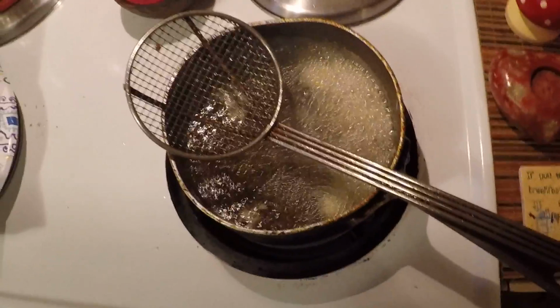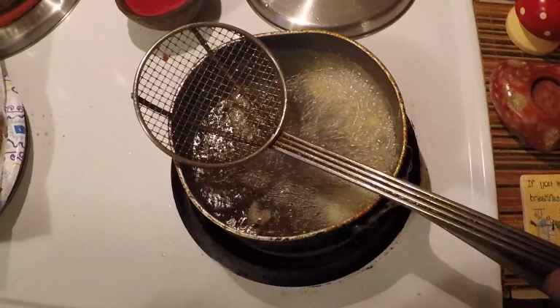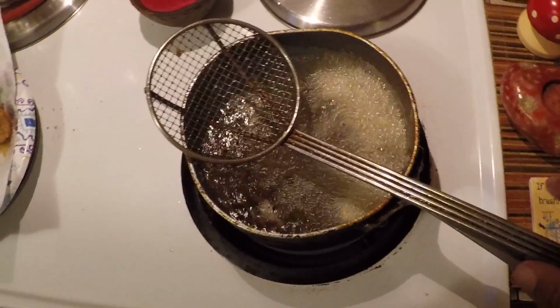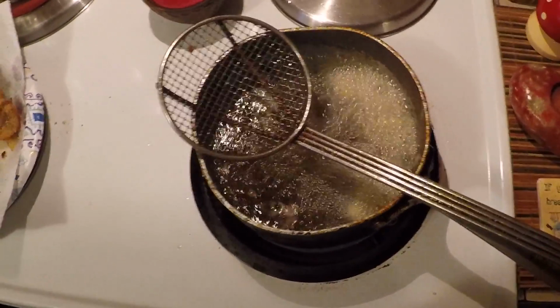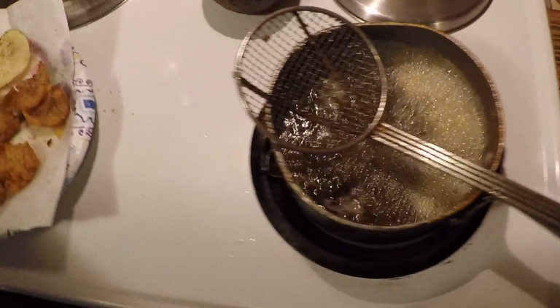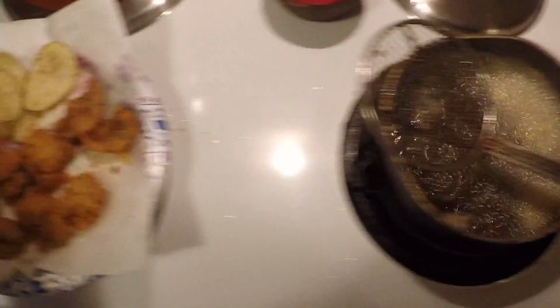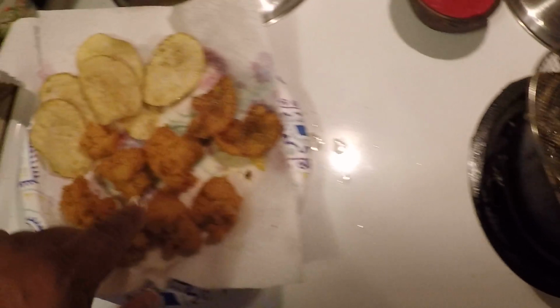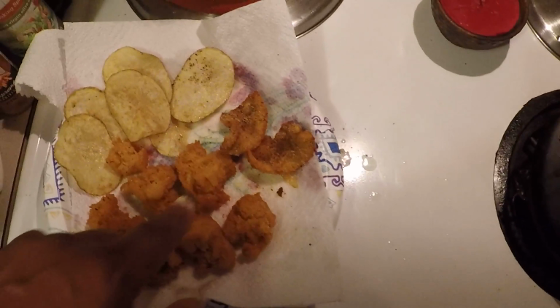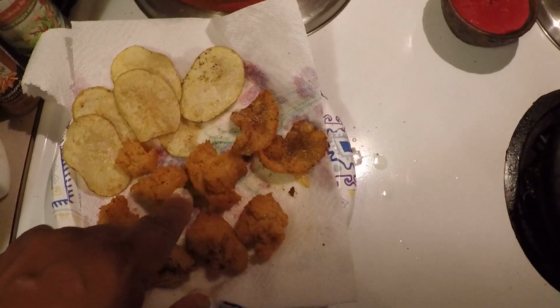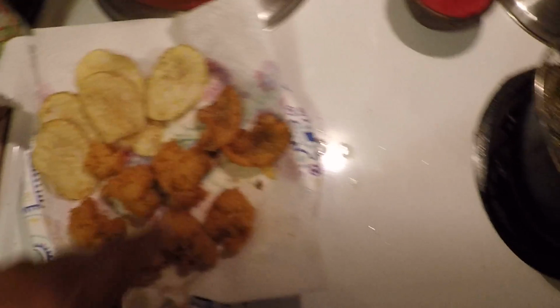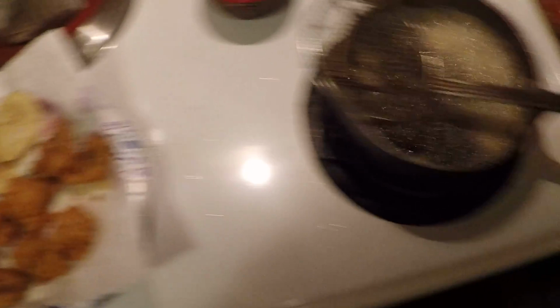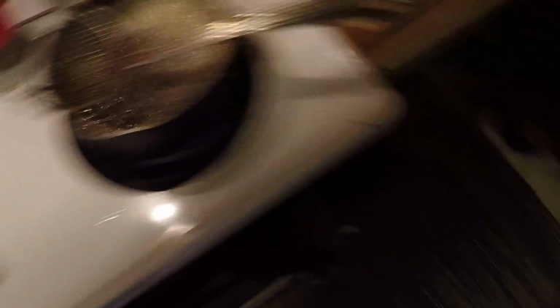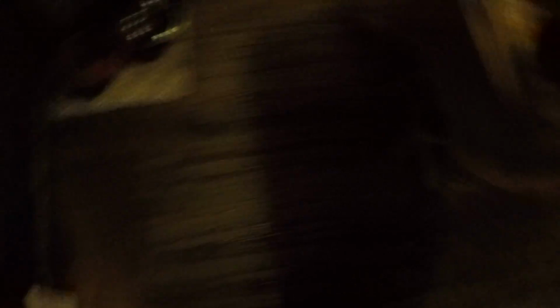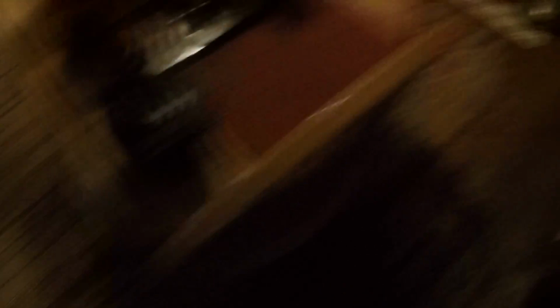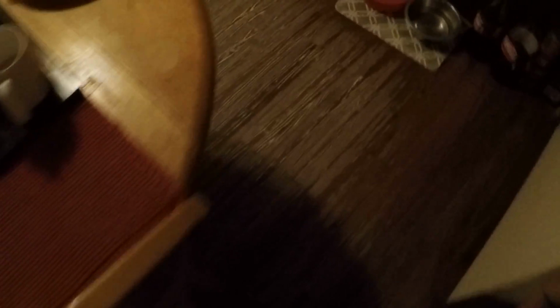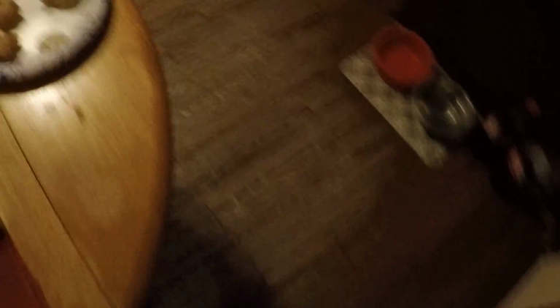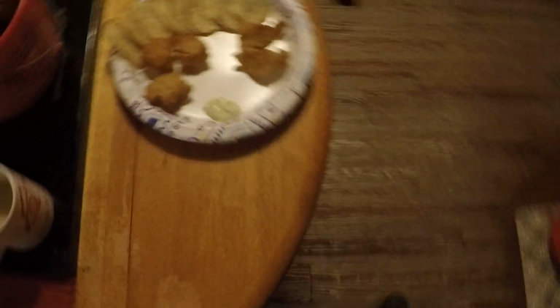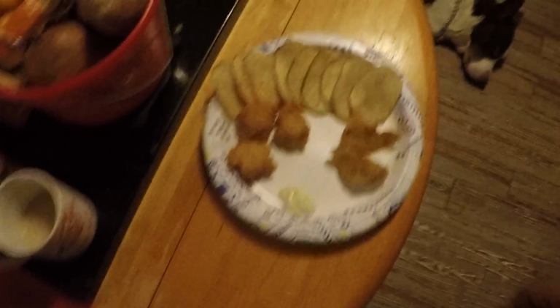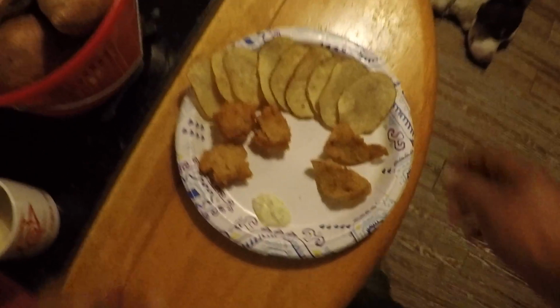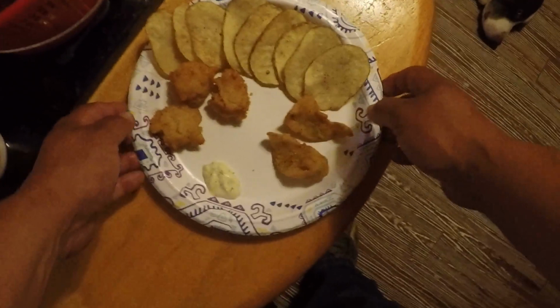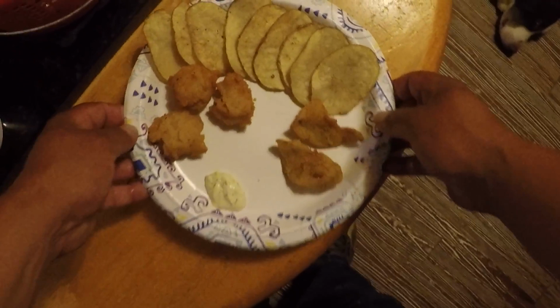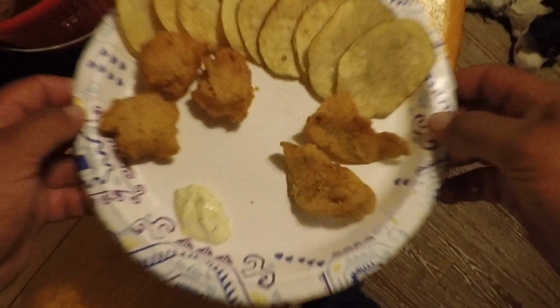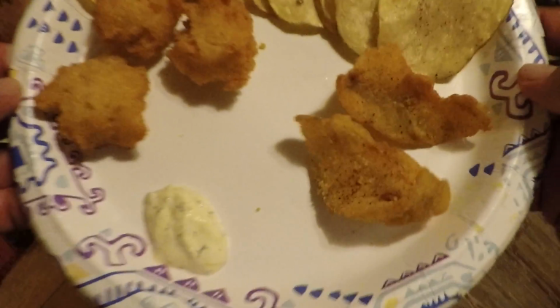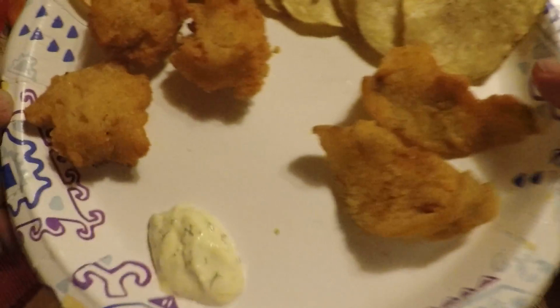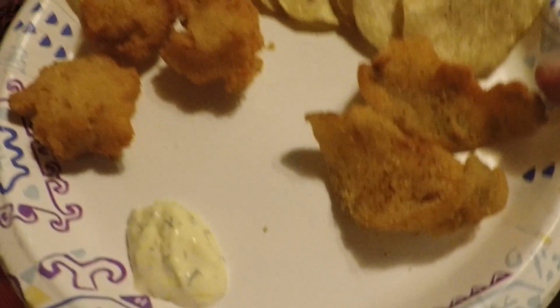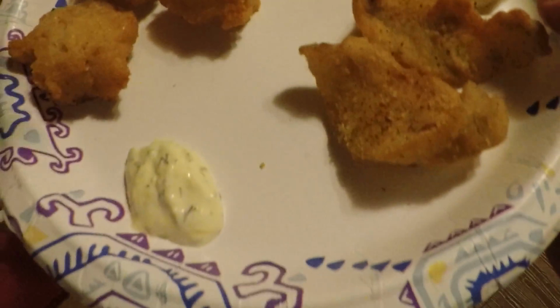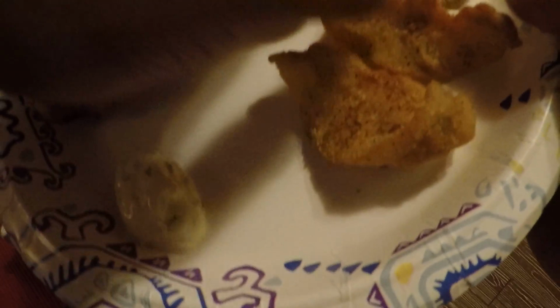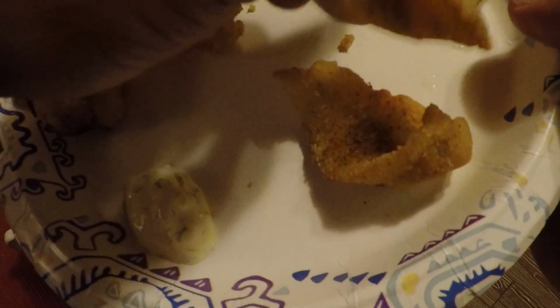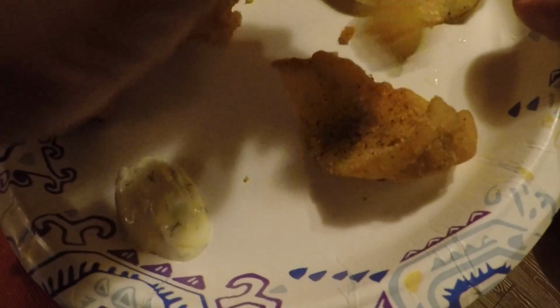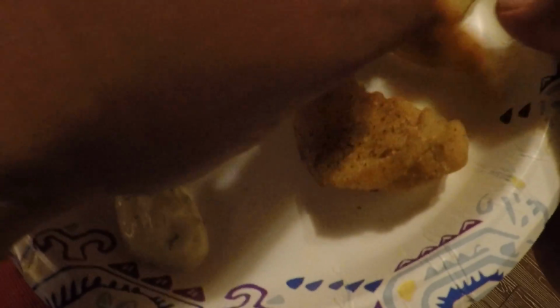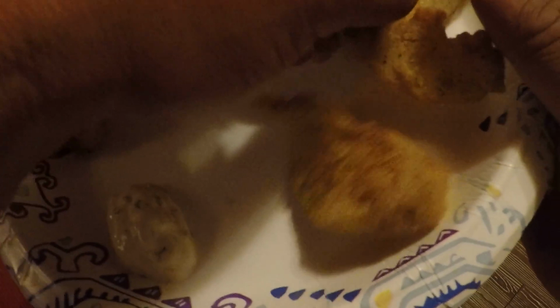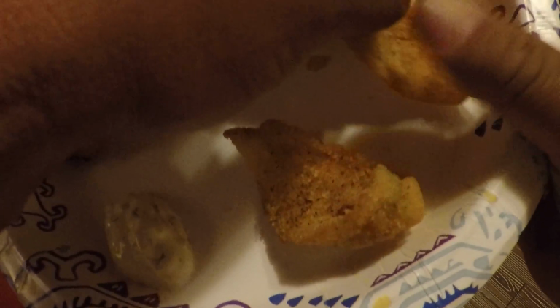Okay, while this is cooking, I've already got some fried up here. I've got a plate made up right here. This is golden shiner — we're going to try it out here for the first time.